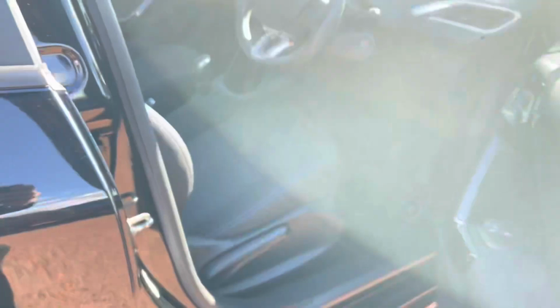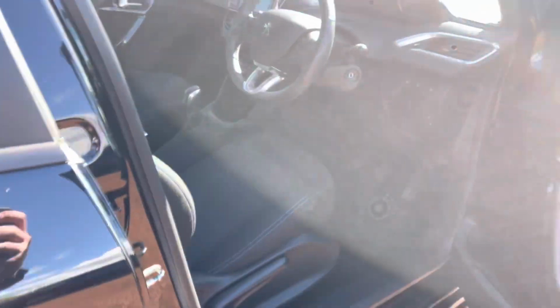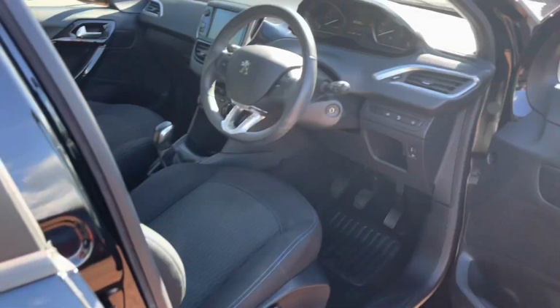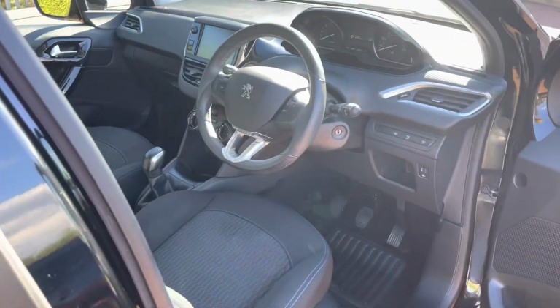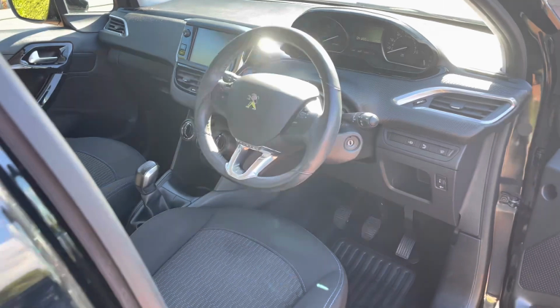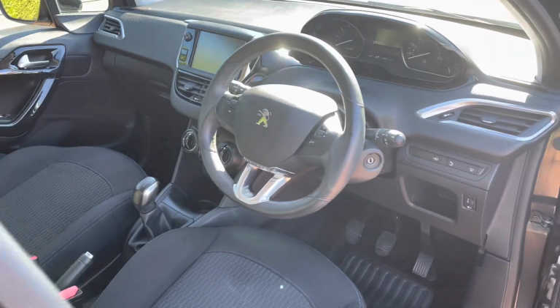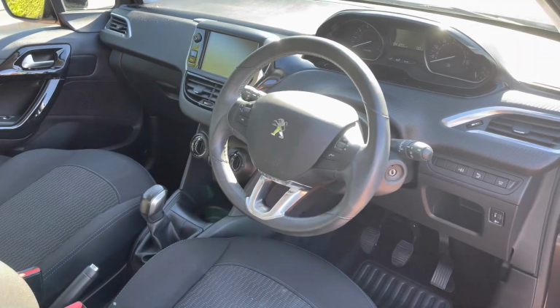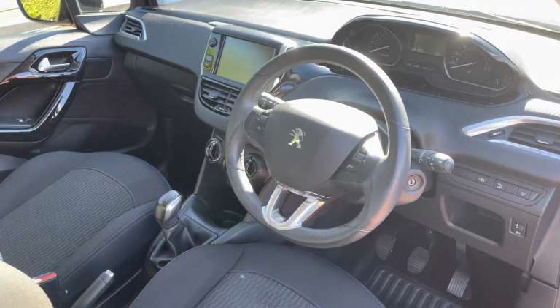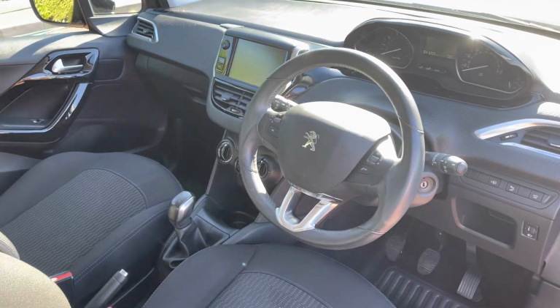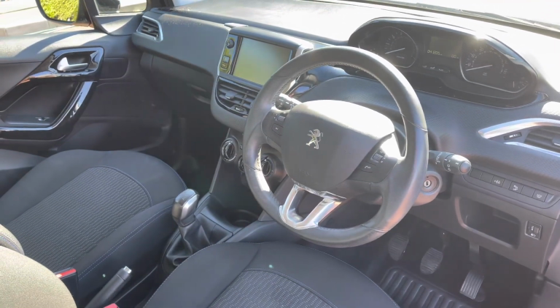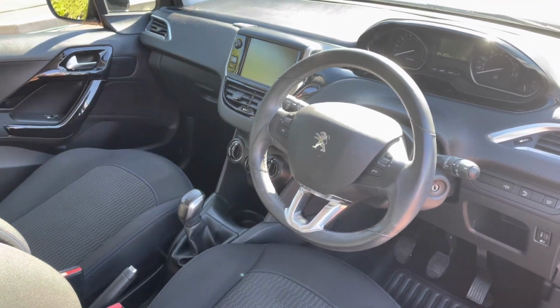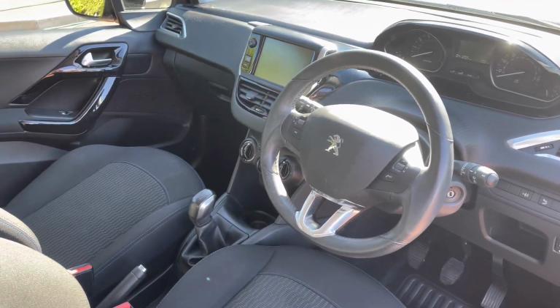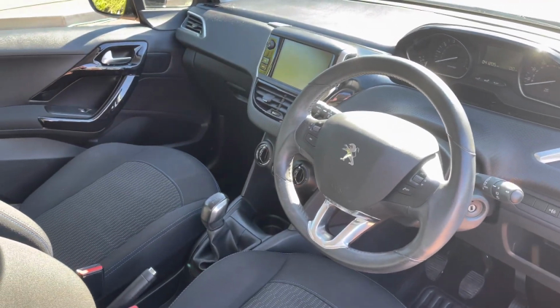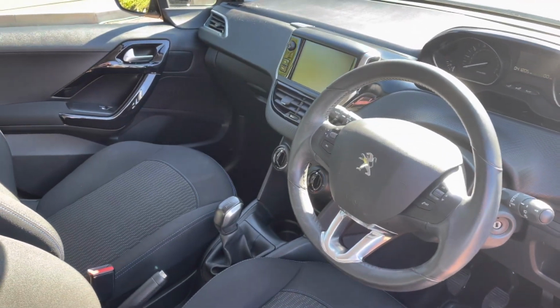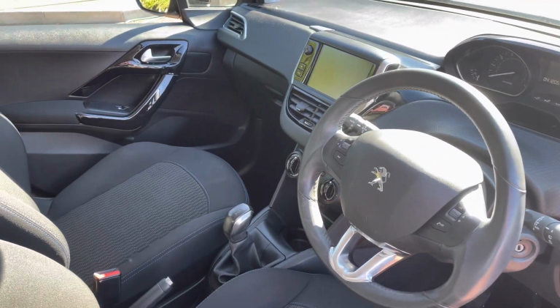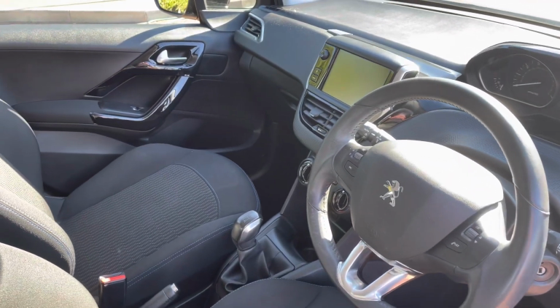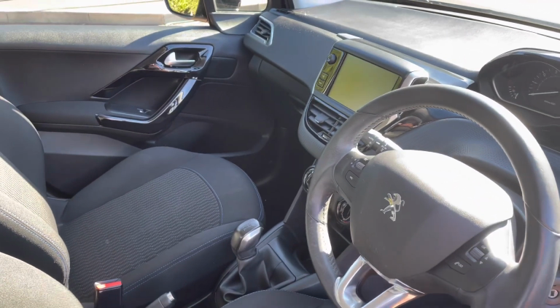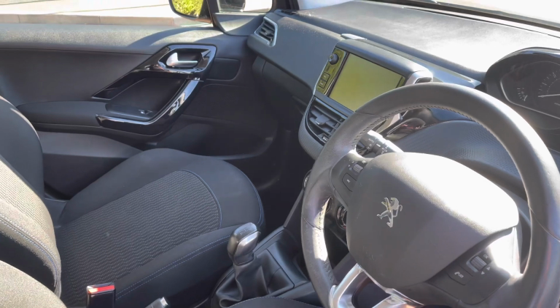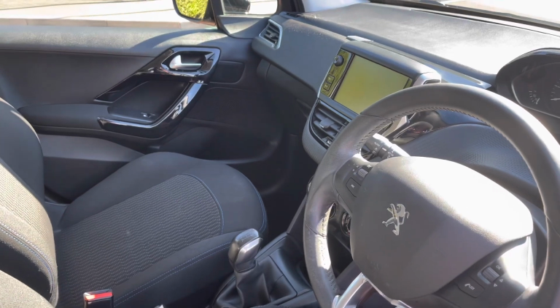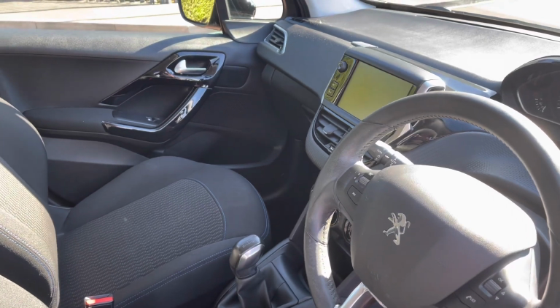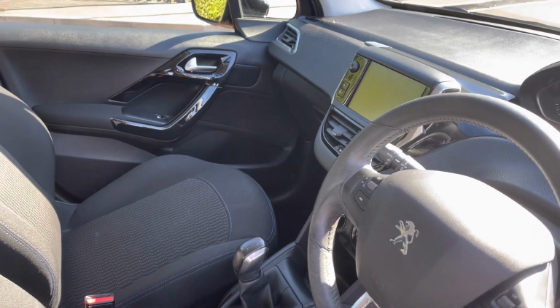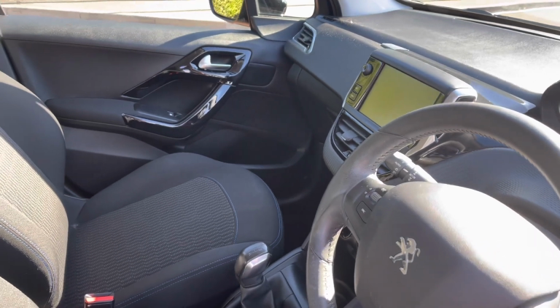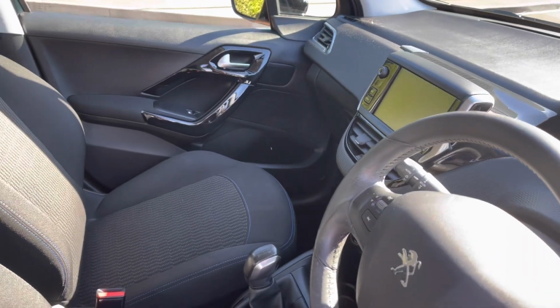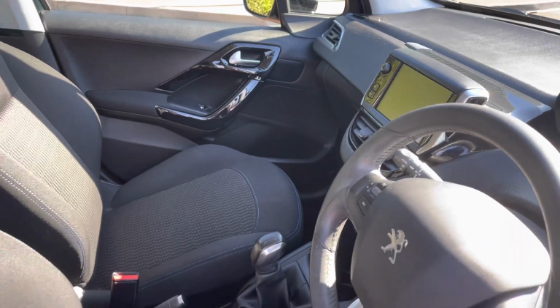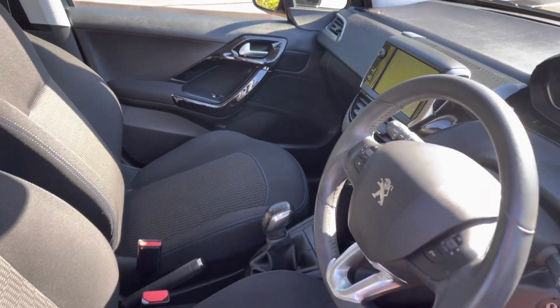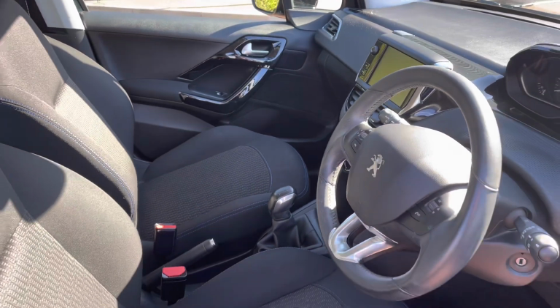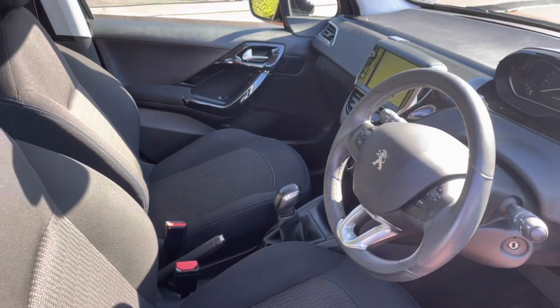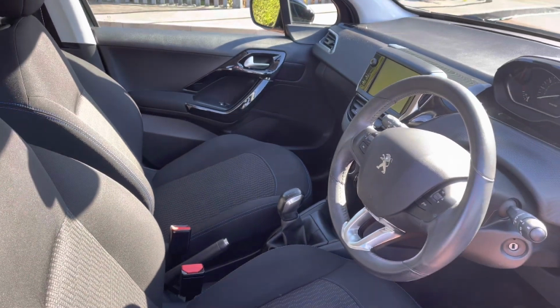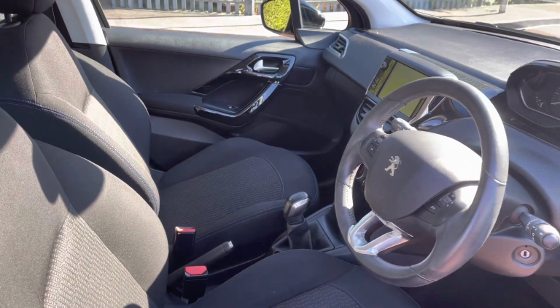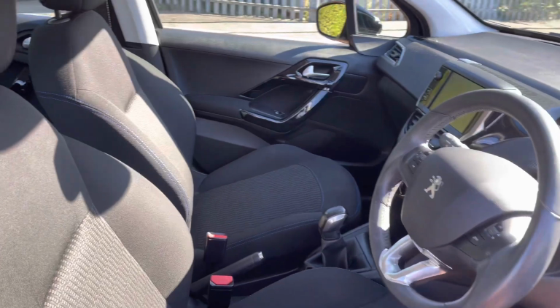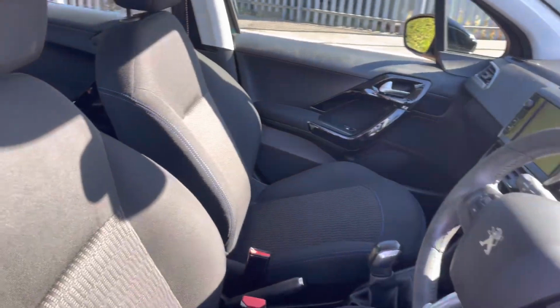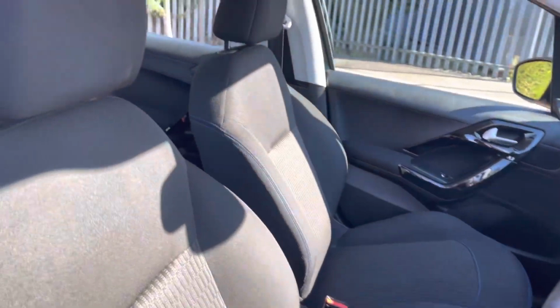Heading into the driver's seat you will see the full black leather steering wheel with the mounted controls, the Peugeot cockpit and your 7 inch multifunction colour touch screen. You also have some of the chrome and gloss black detailing around the dash and centre console, which really complements the interior look of this vehicle.